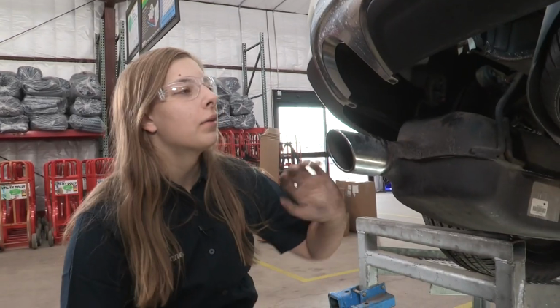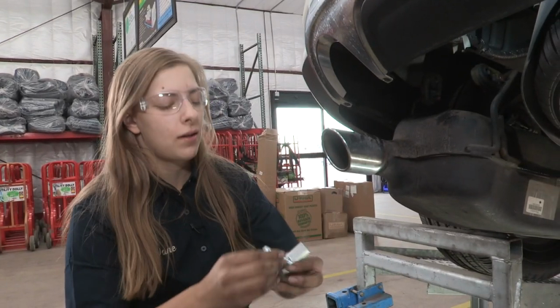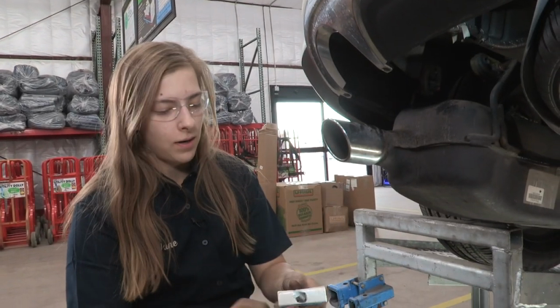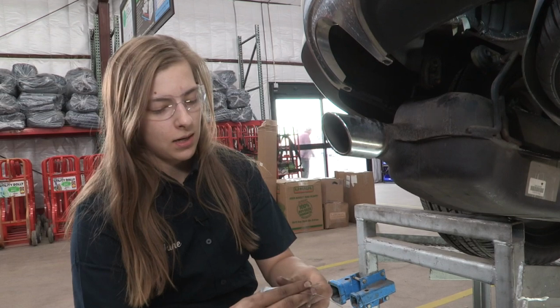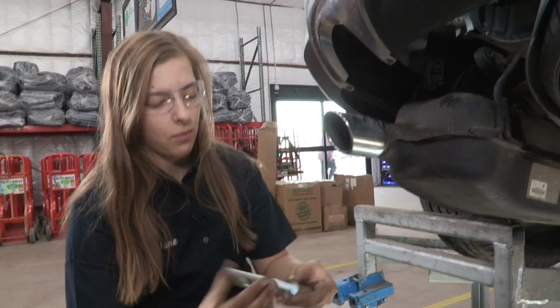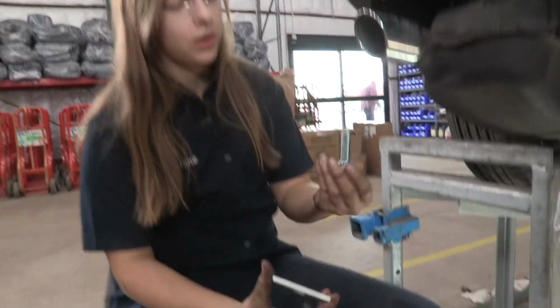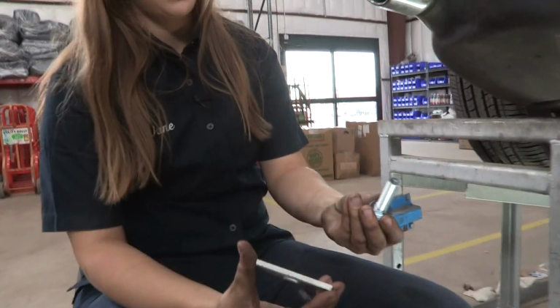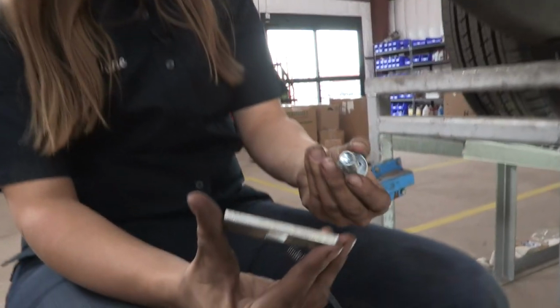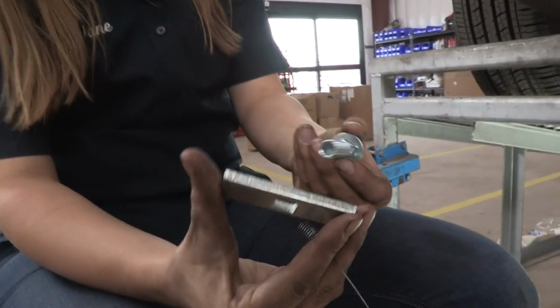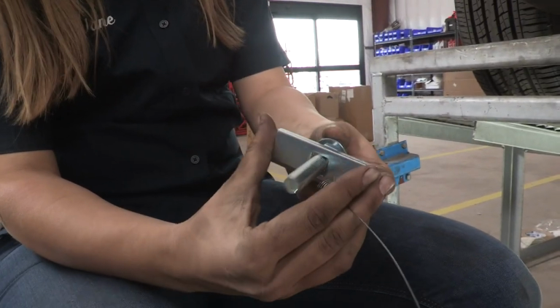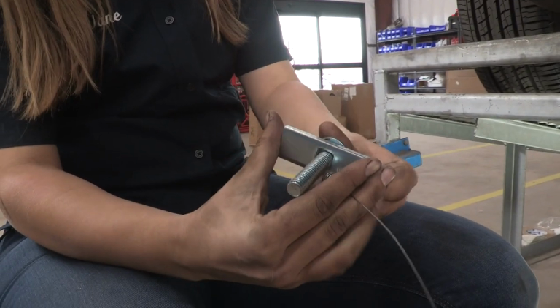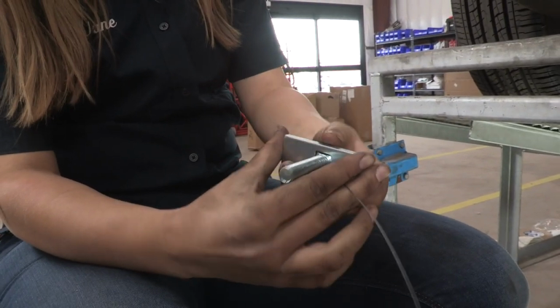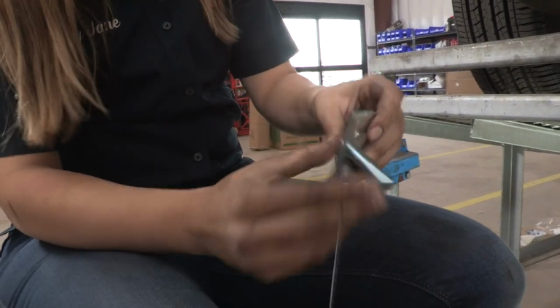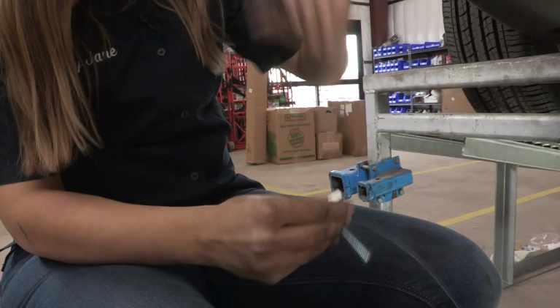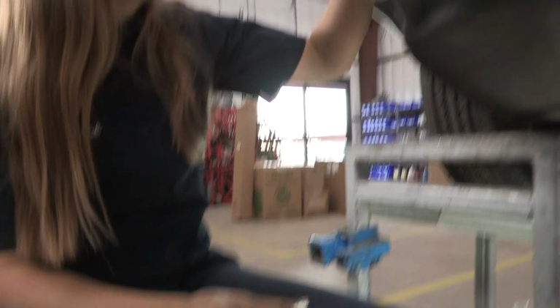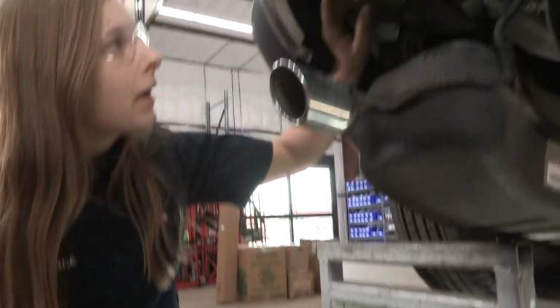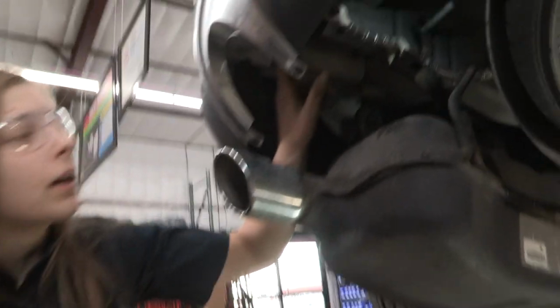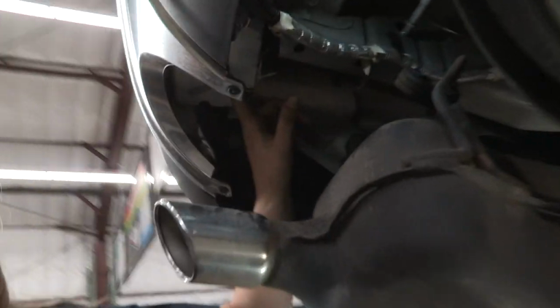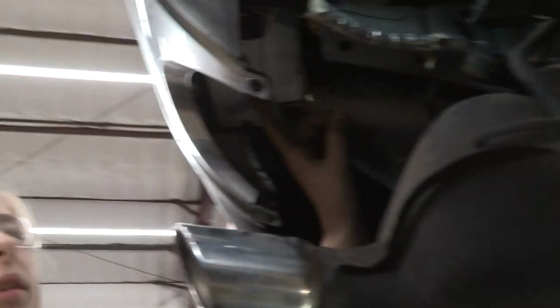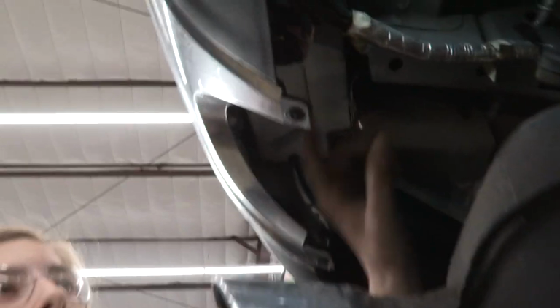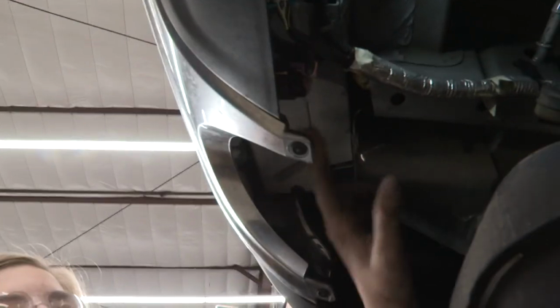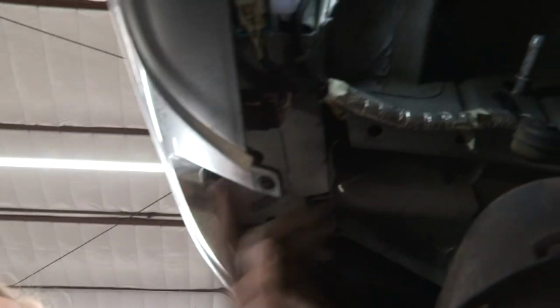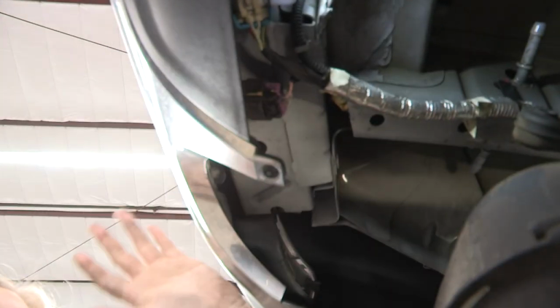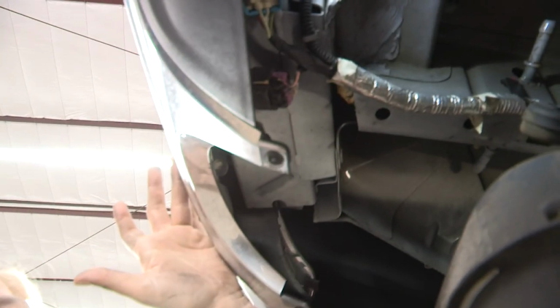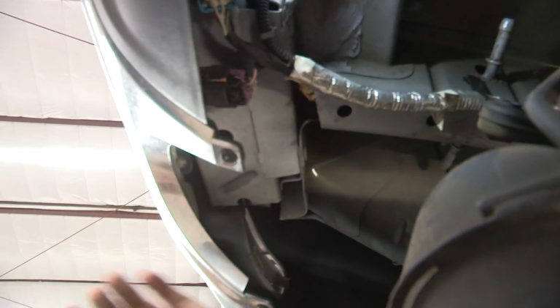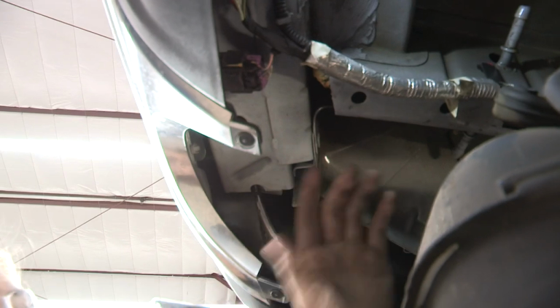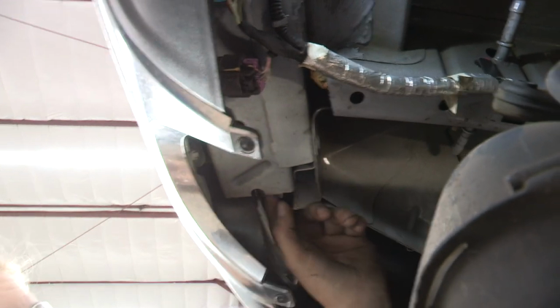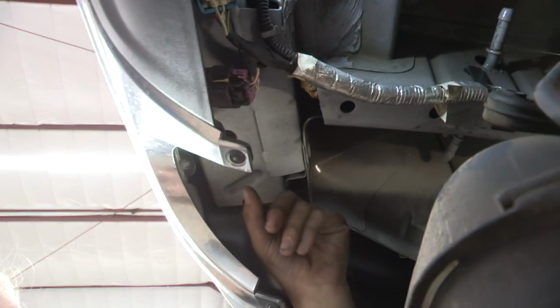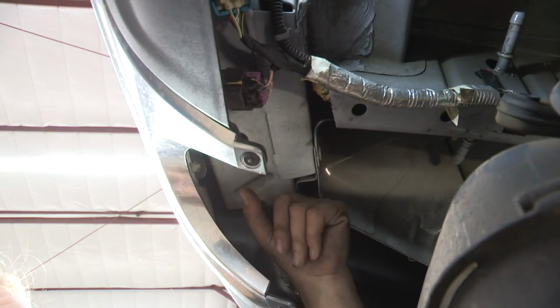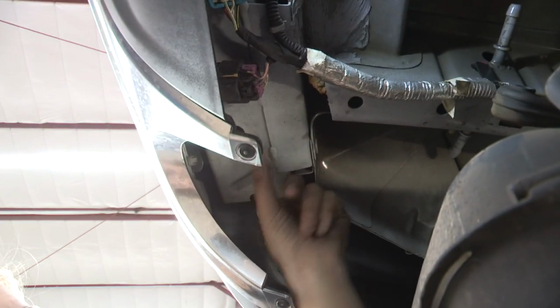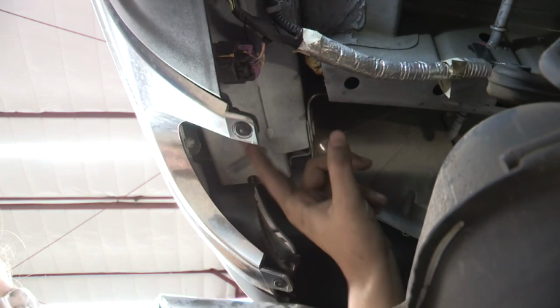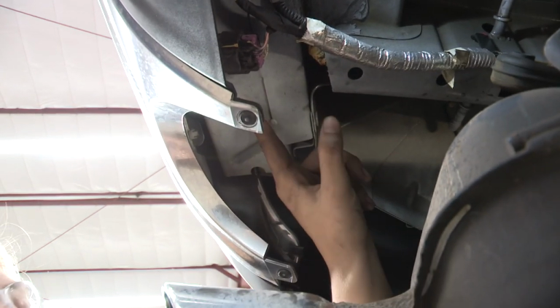Now we're going to feed our hard wire in. We've got a washer and a bolt here that we're going to use — it's going to go up into this impact bar here. If you don't know what that is, it's going to be that bar right behind the bumper. We're going to go through this side over here into this hole.